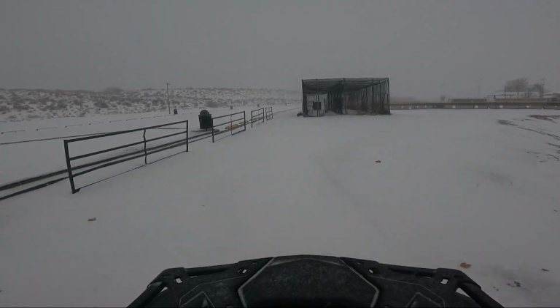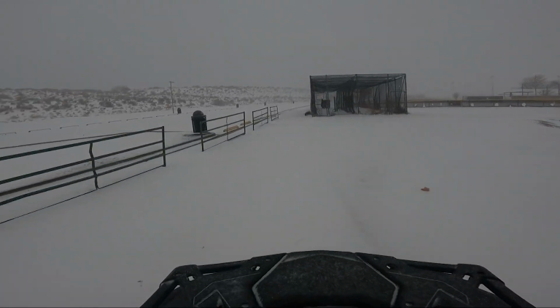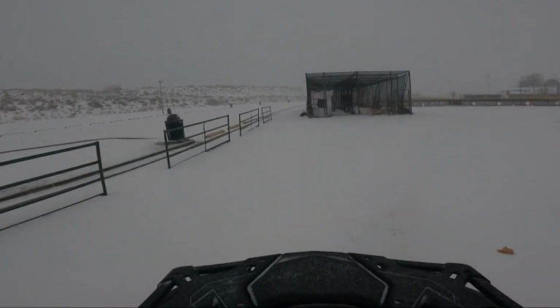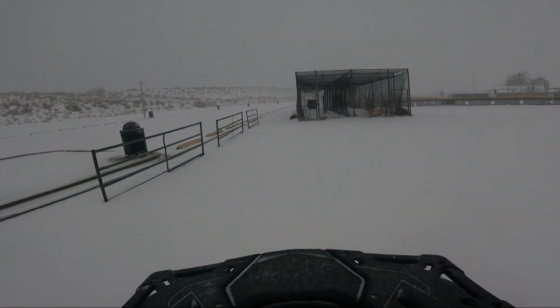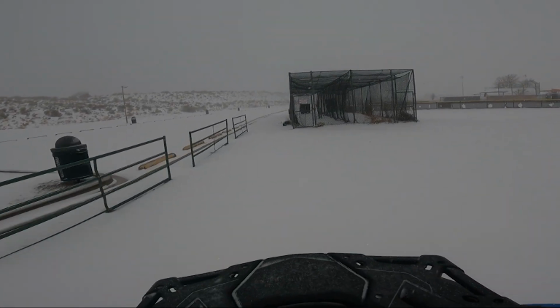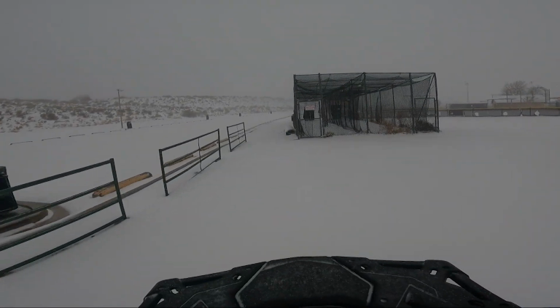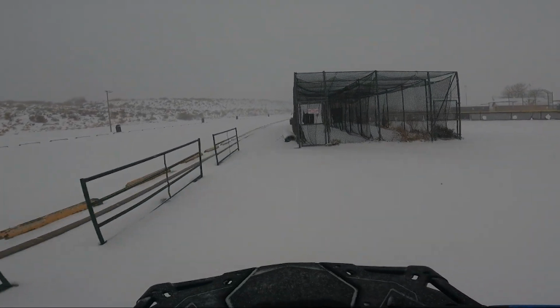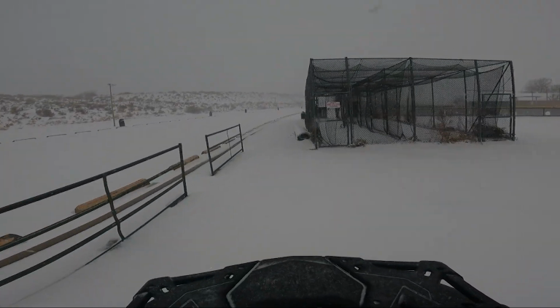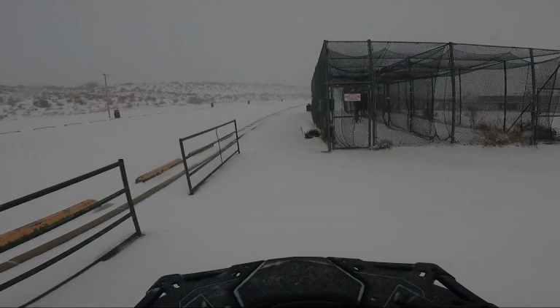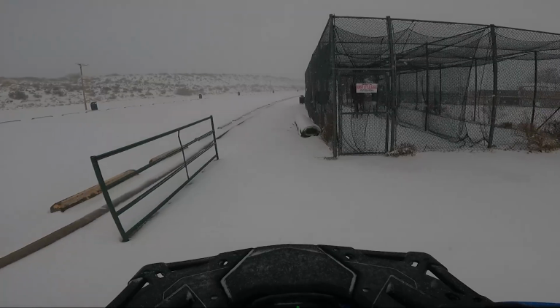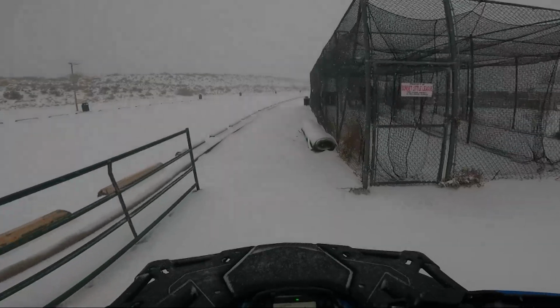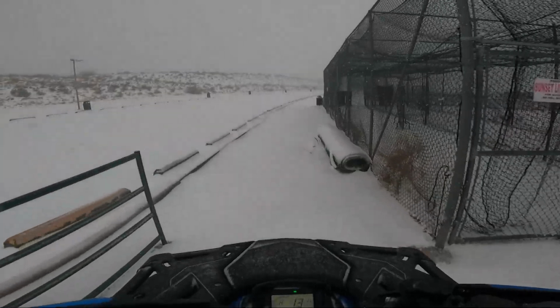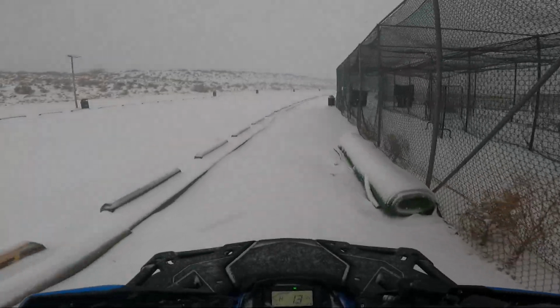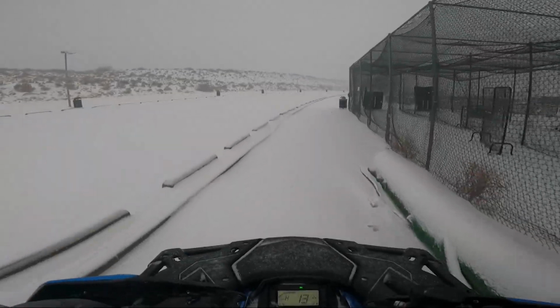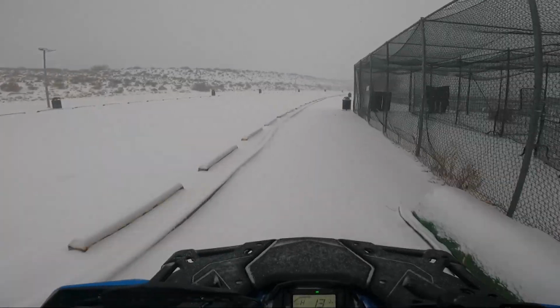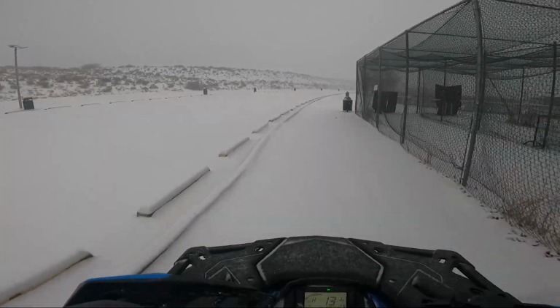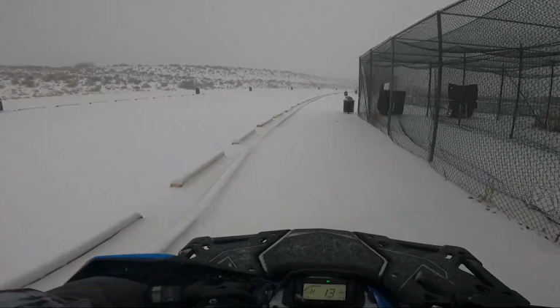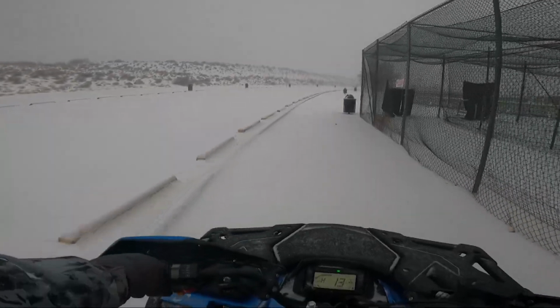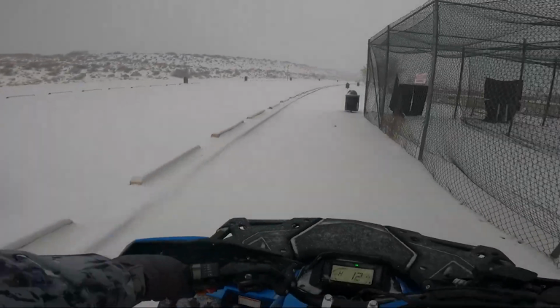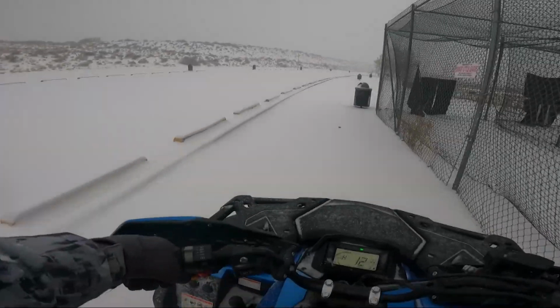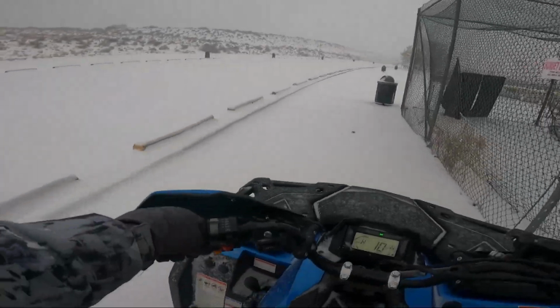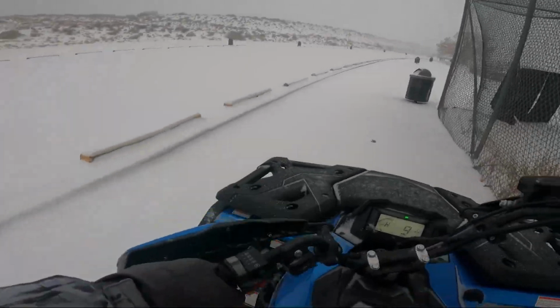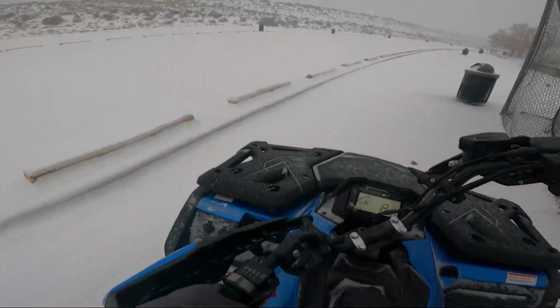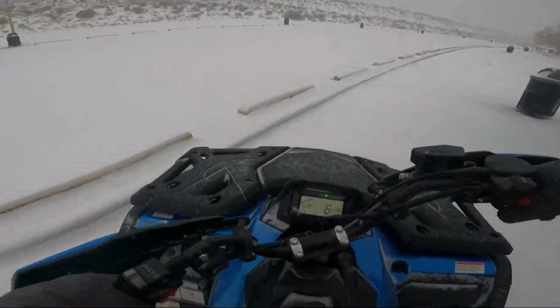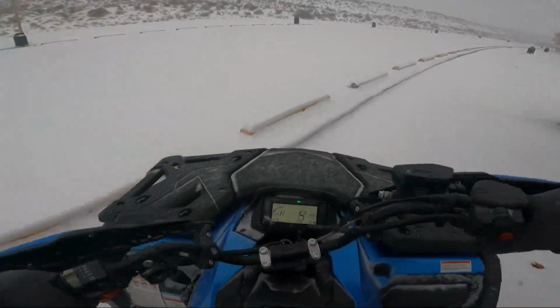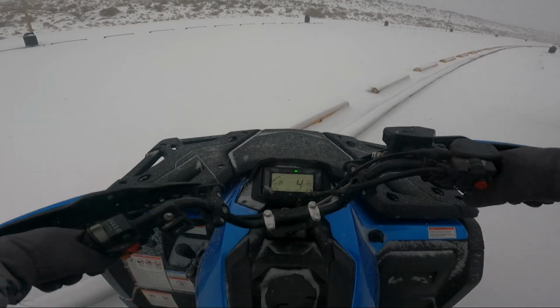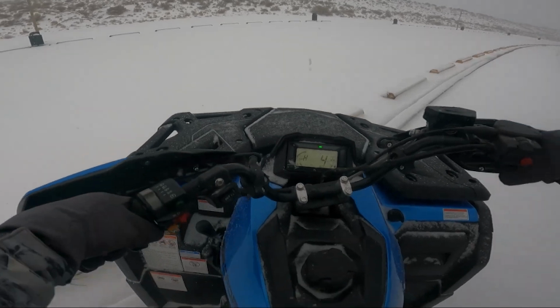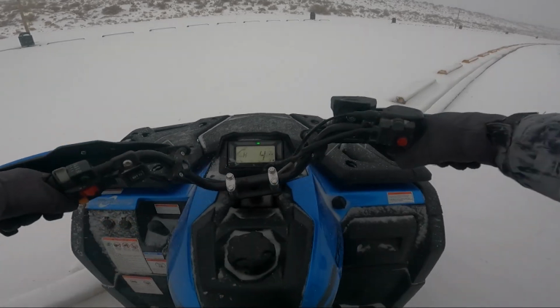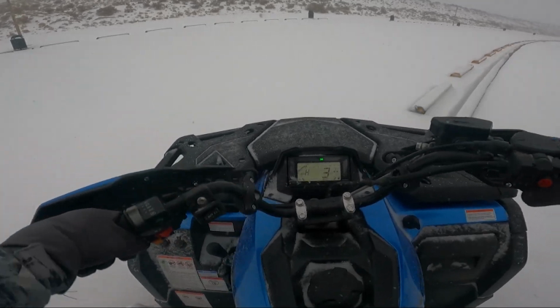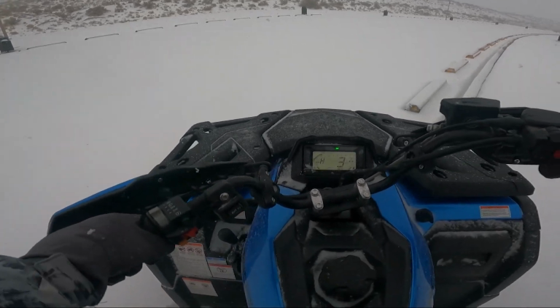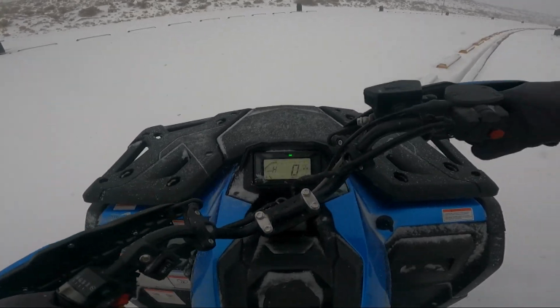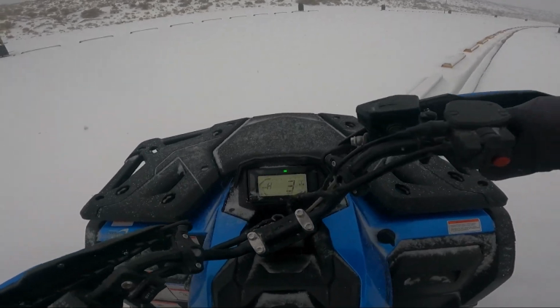Some other facts about the CF Moto is that it comes with LED lighting, it also has a USB and DC power outlet, it comes with four disc brakes, and it has 12-inch alloy wheels.